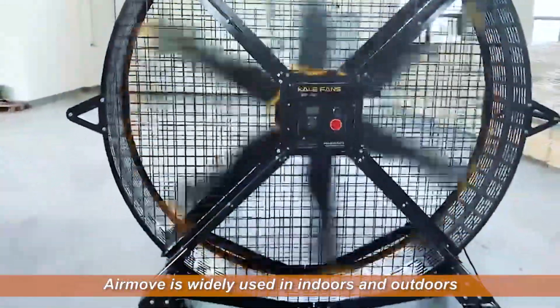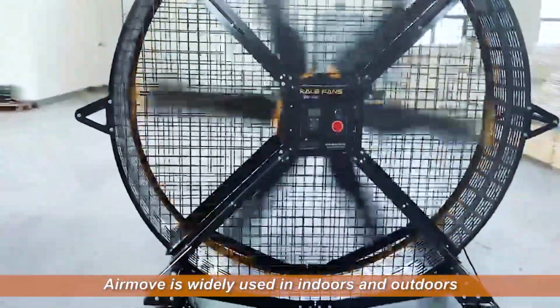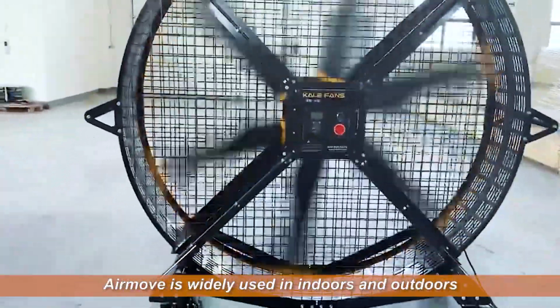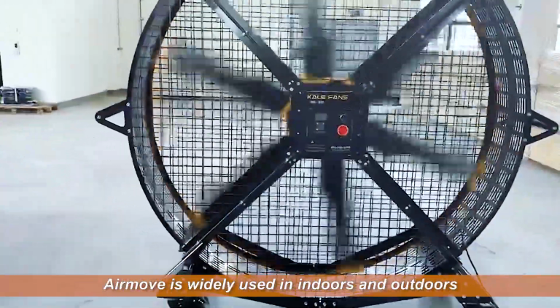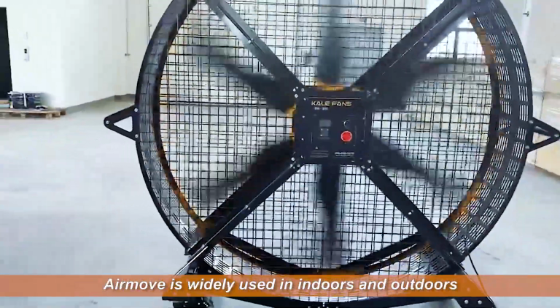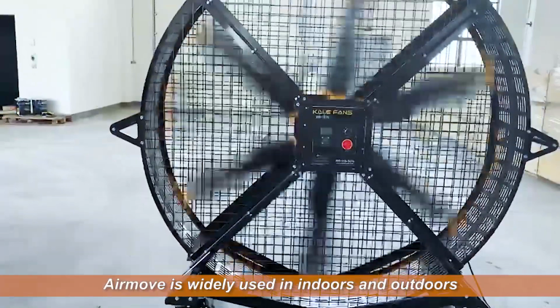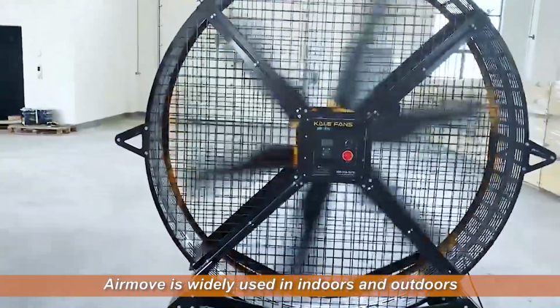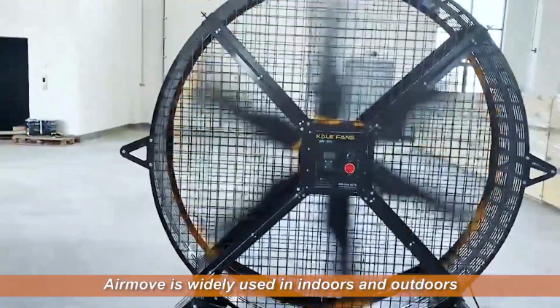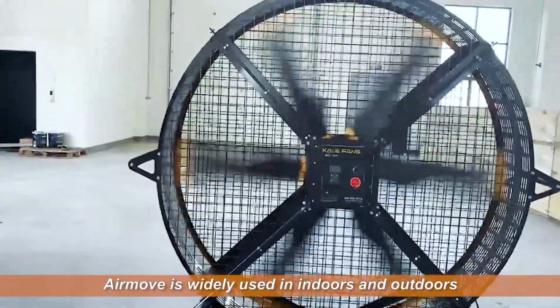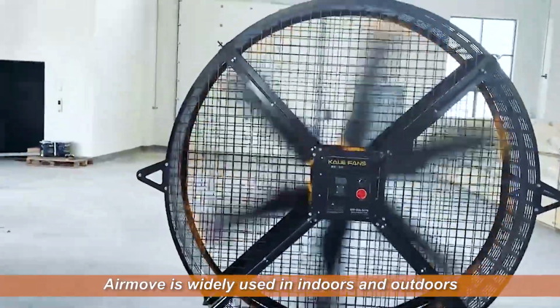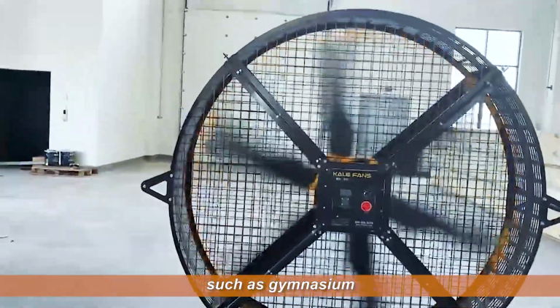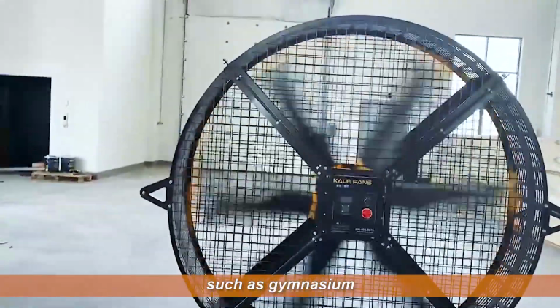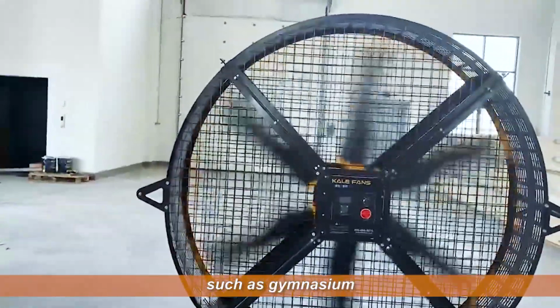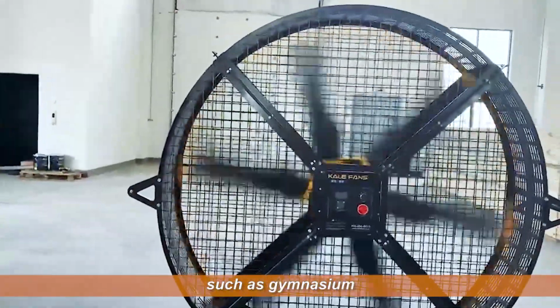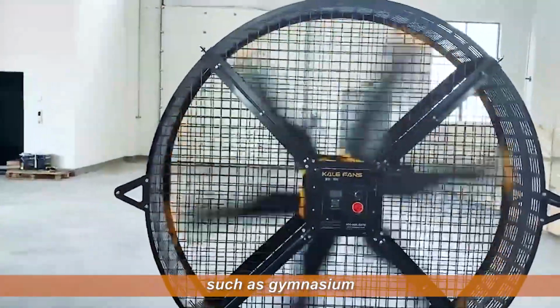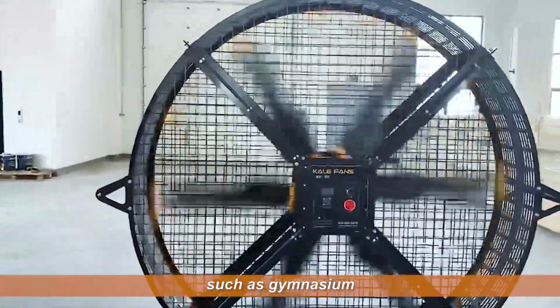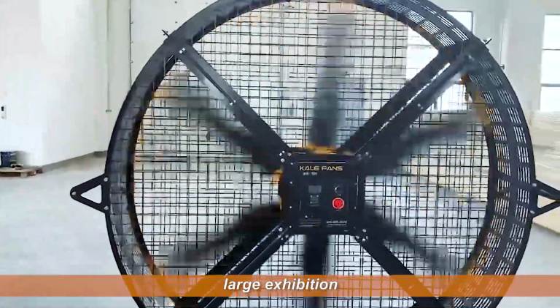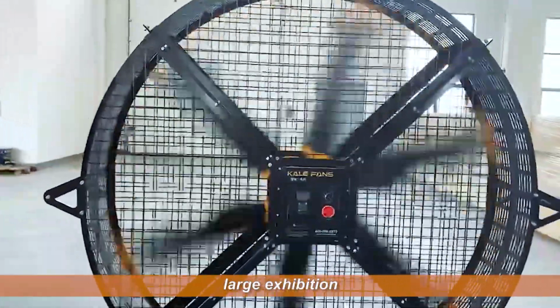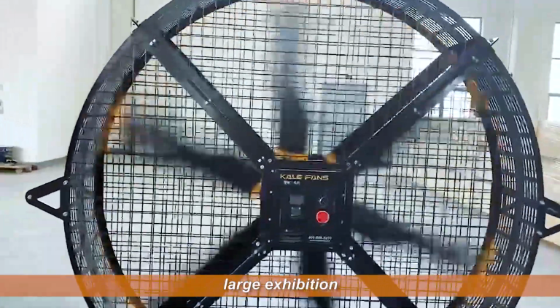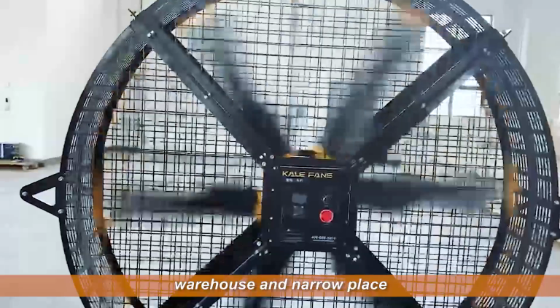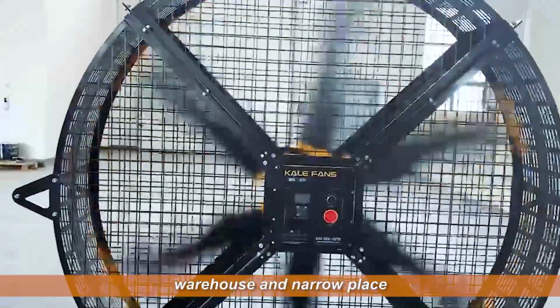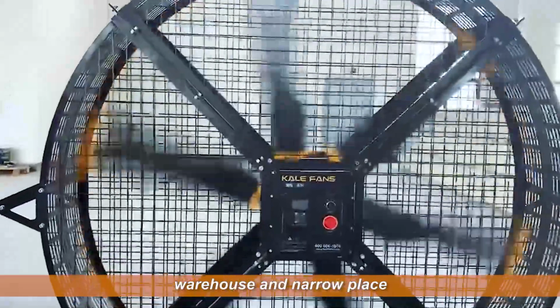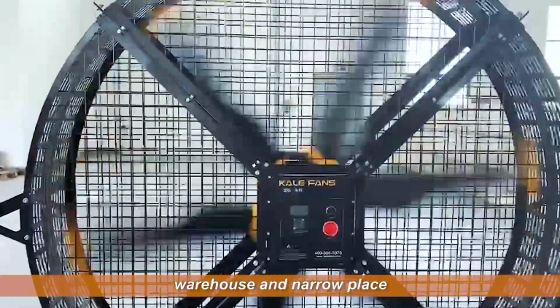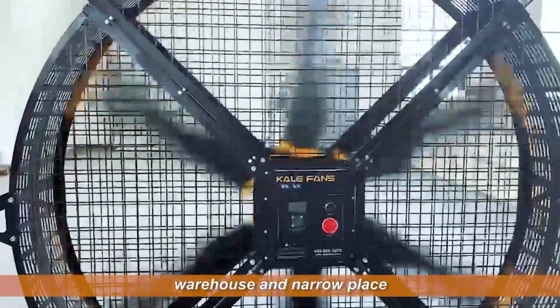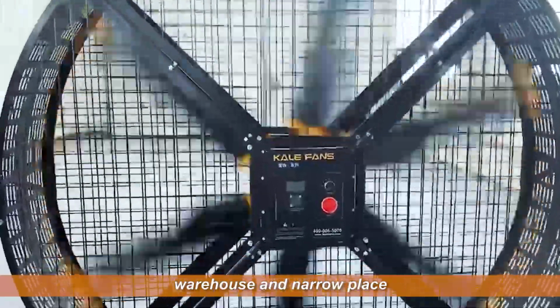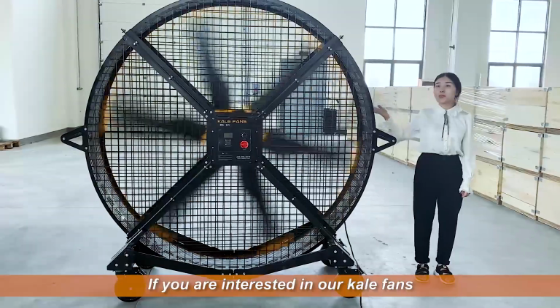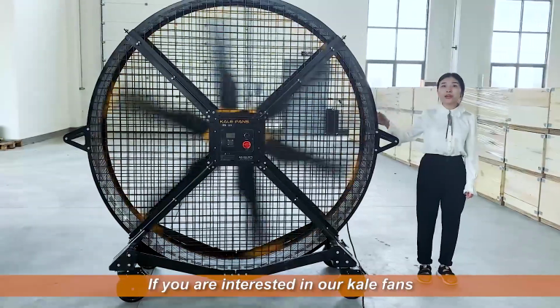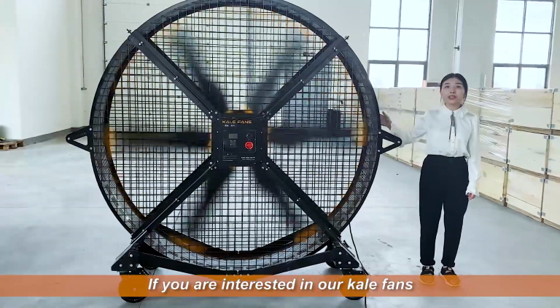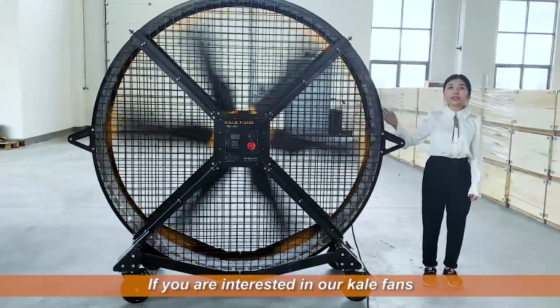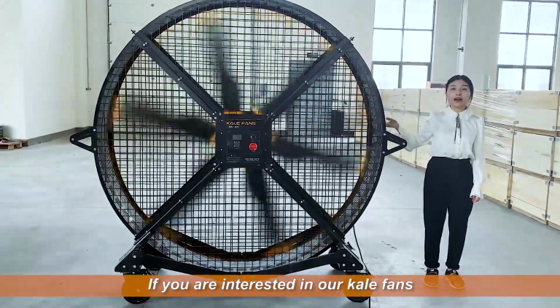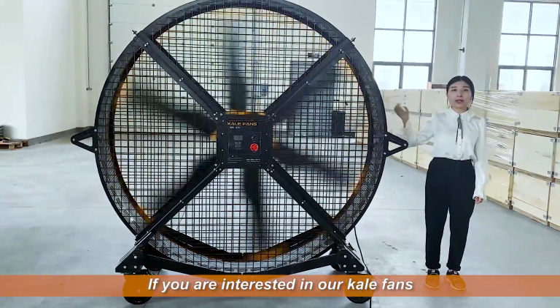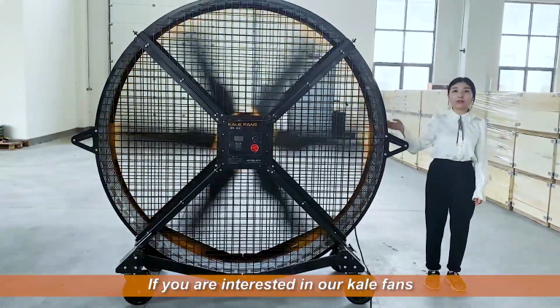Airmove is widely used indoors and outdoors, such as gymnasium, large exhibition, warehouse, and narrow places. If you are interested in our KEL fans, please contact us freely.